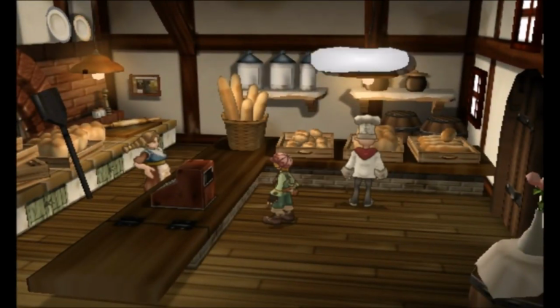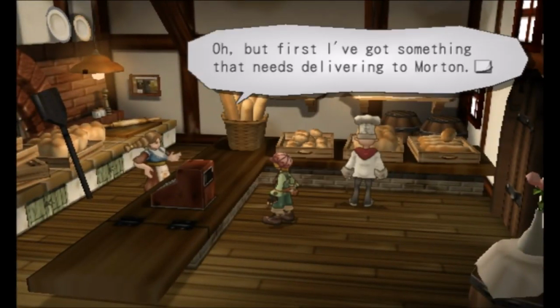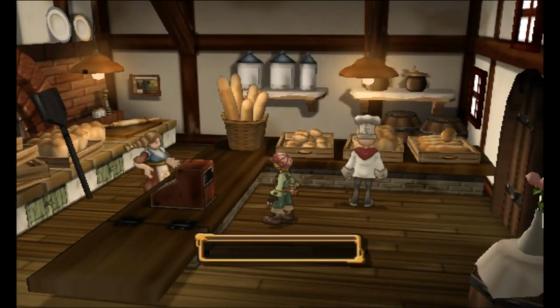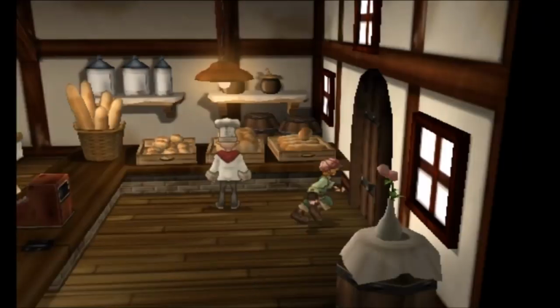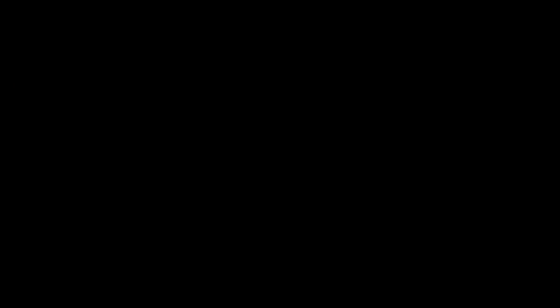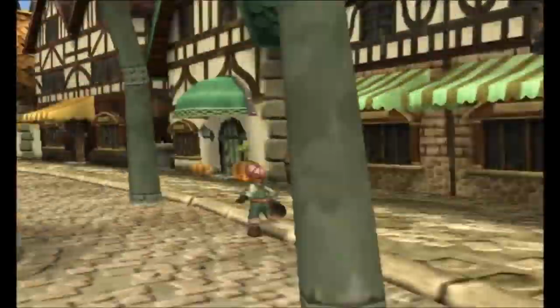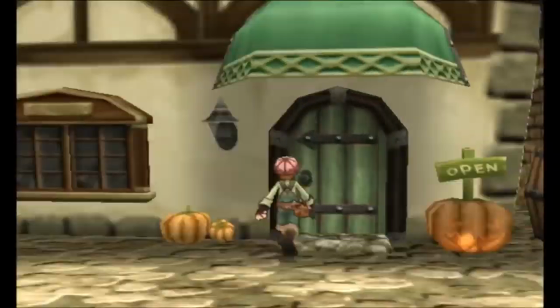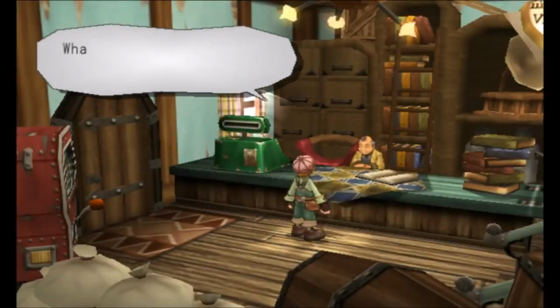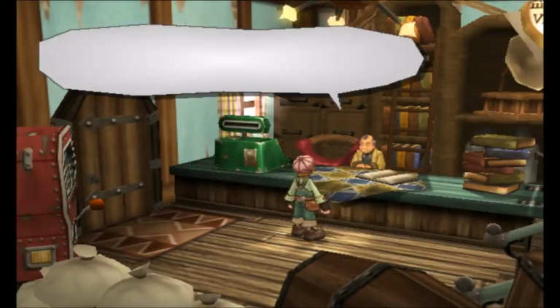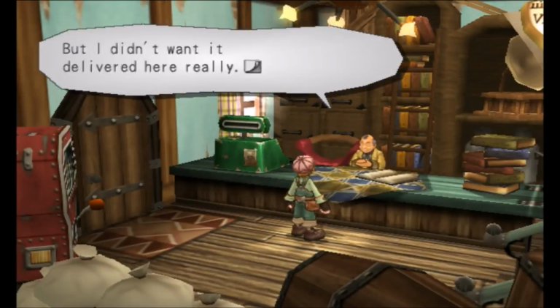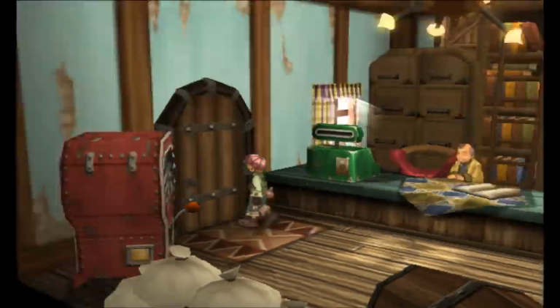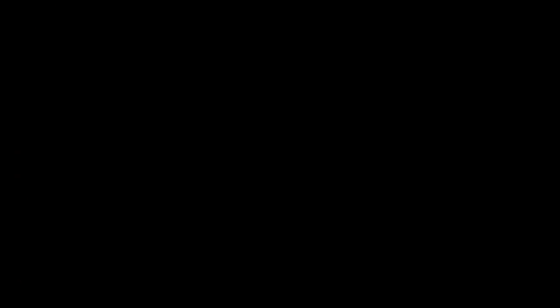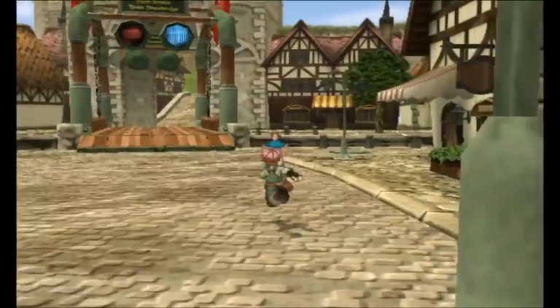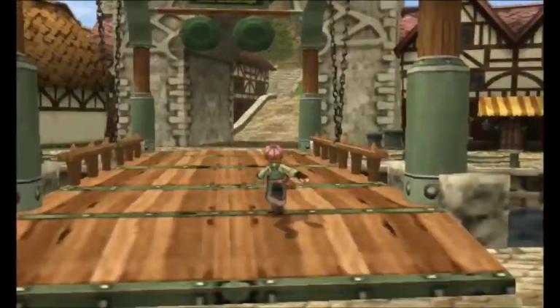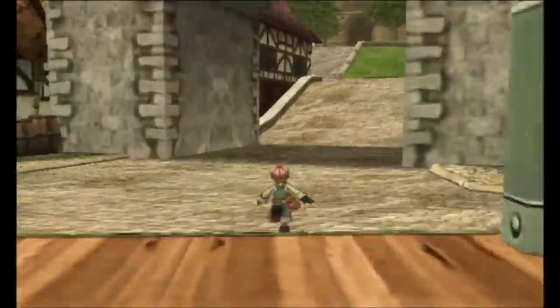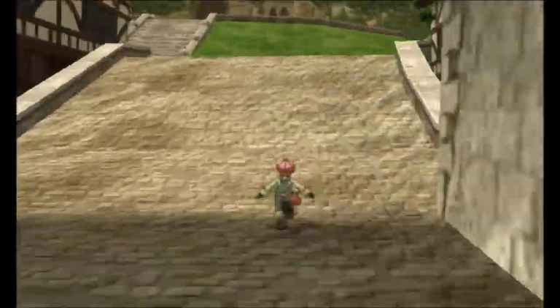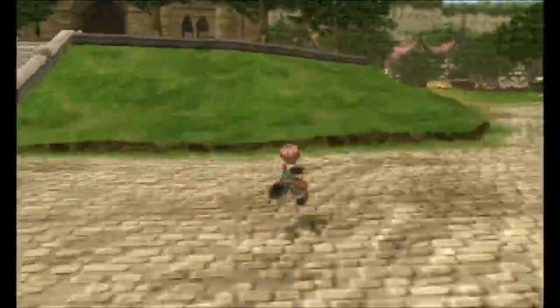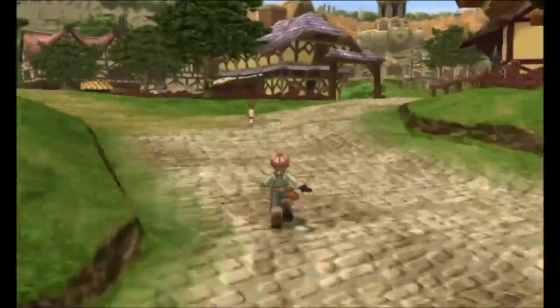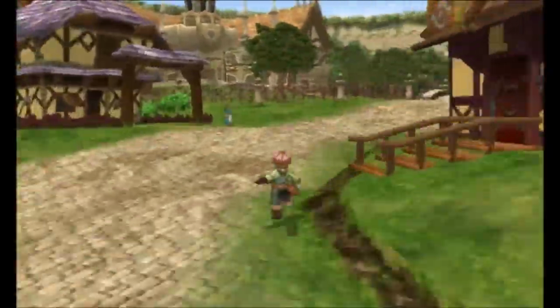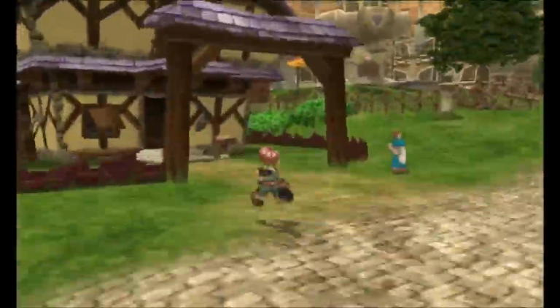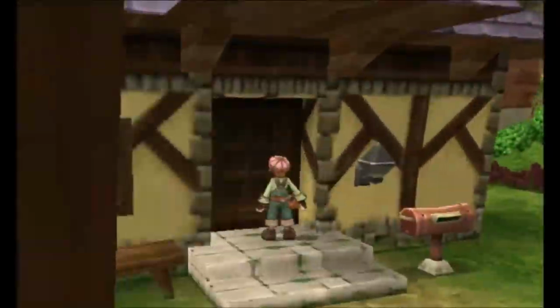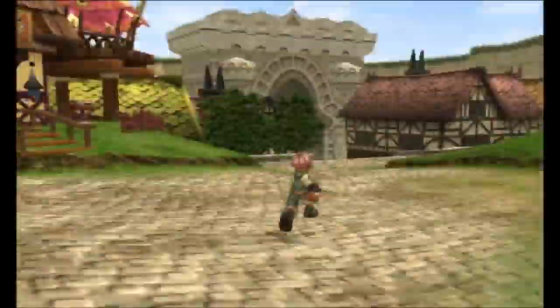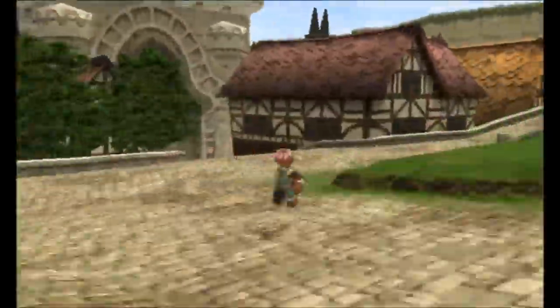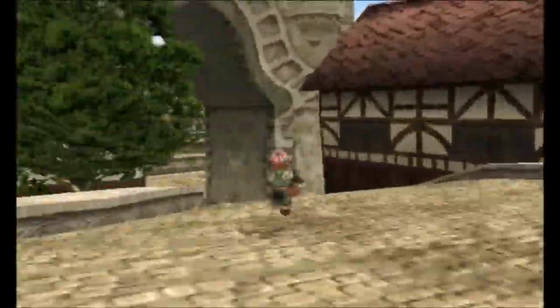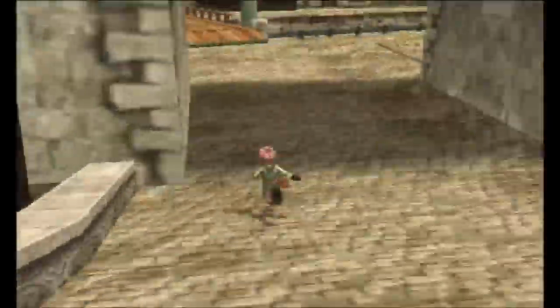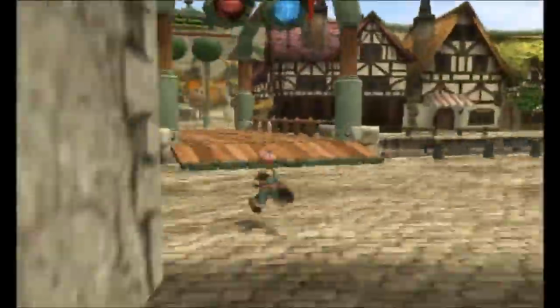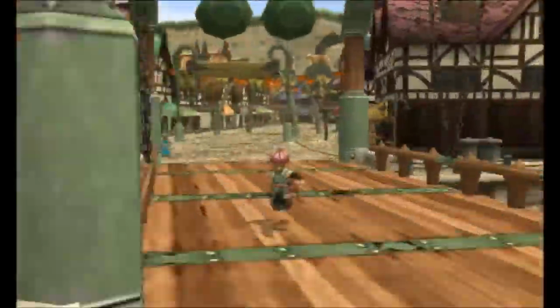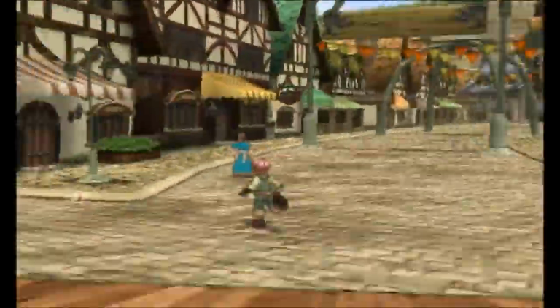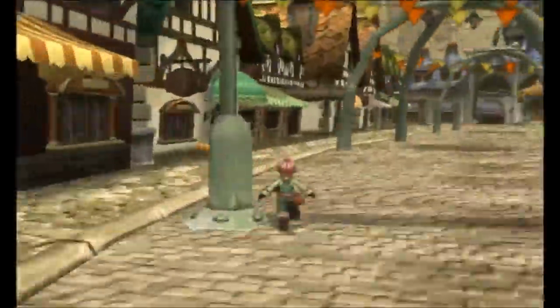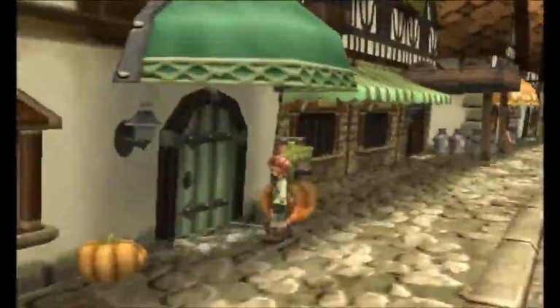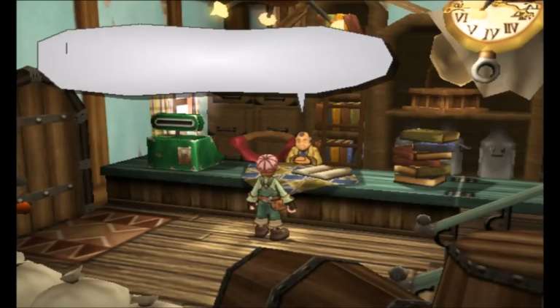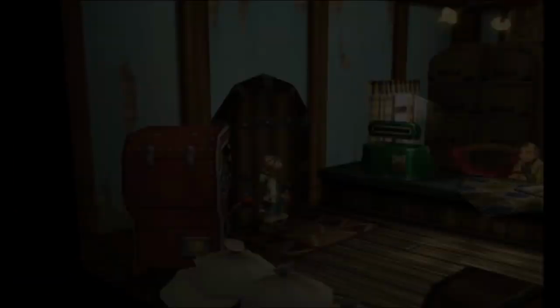Pauly can be found inside the bakery near the spot area of Palm Brinks. You will need to run an errand in order to recruit her. Take the bread she gives you to Morden, then to Morden's home, back to Morden, and then back to Pauly. After this, Pauly will join you.